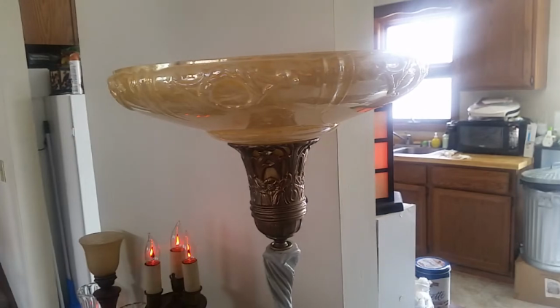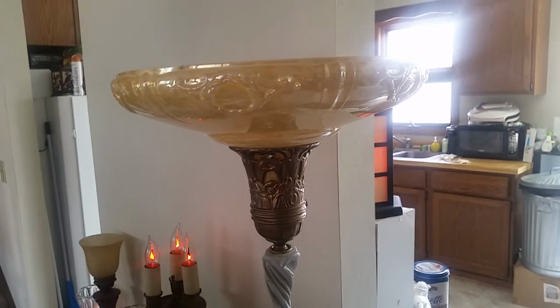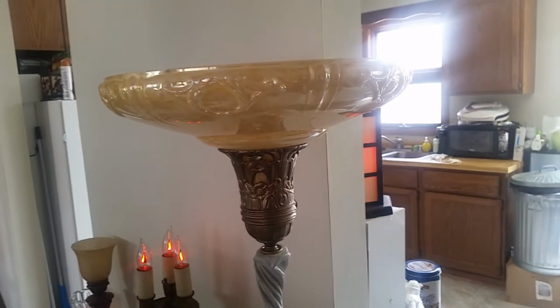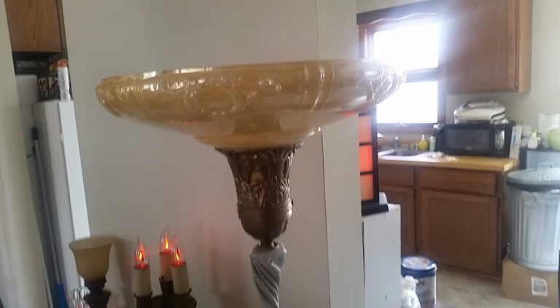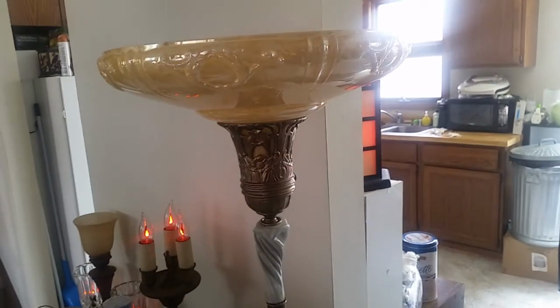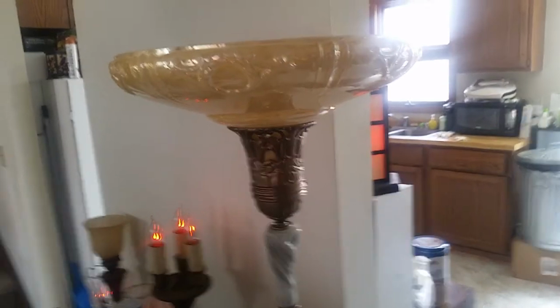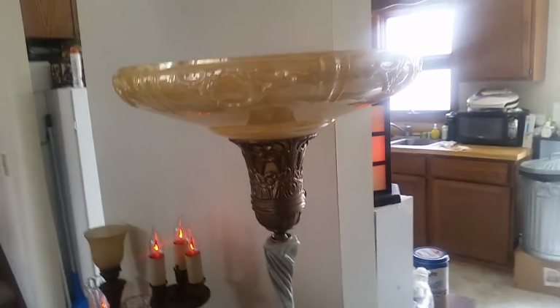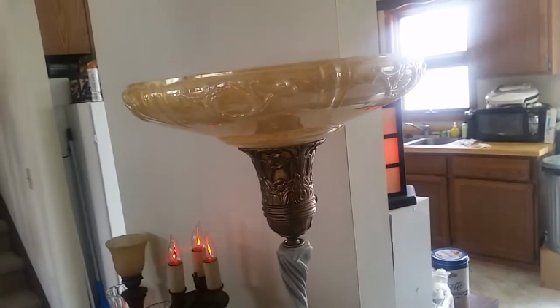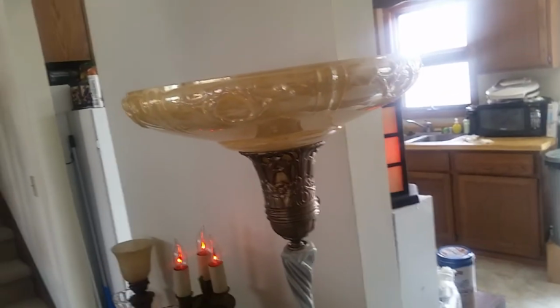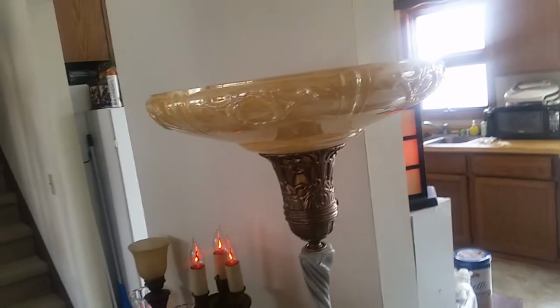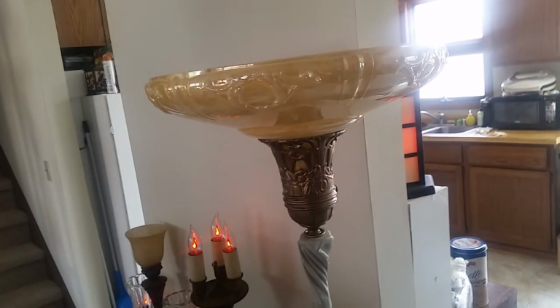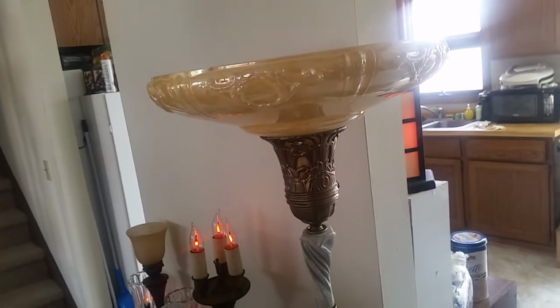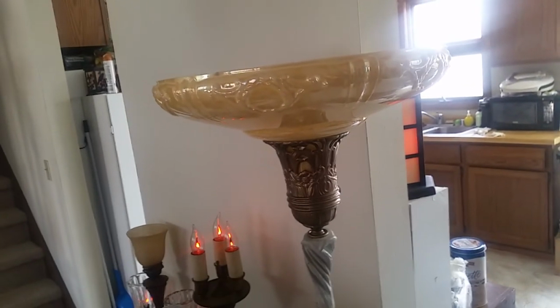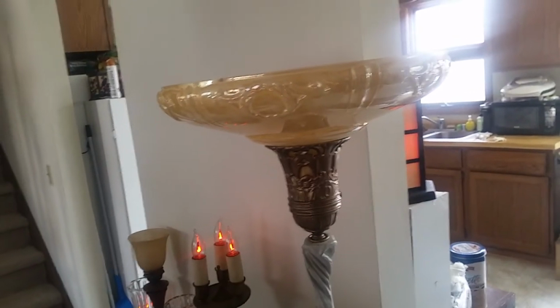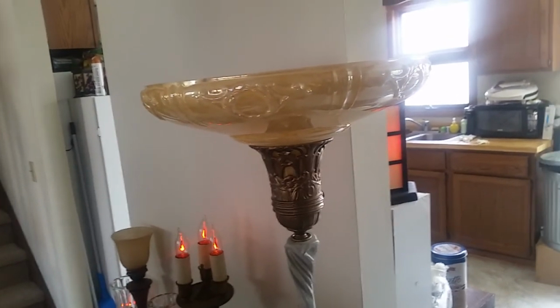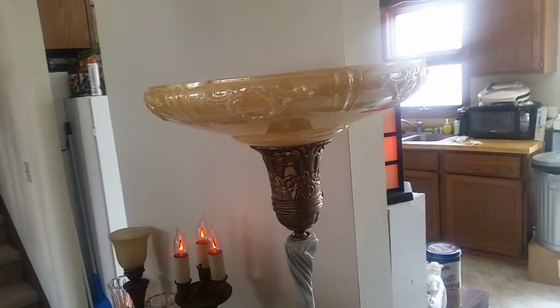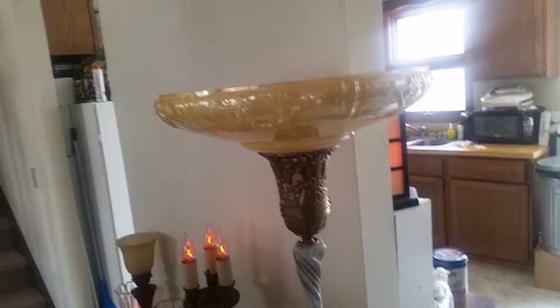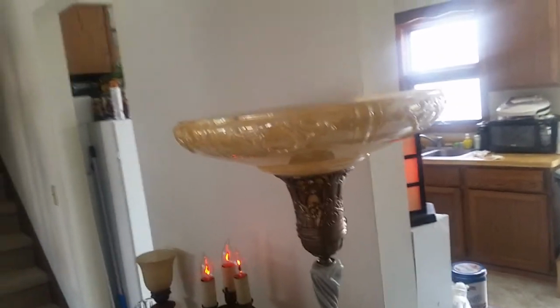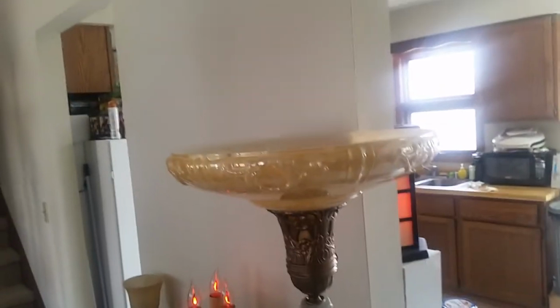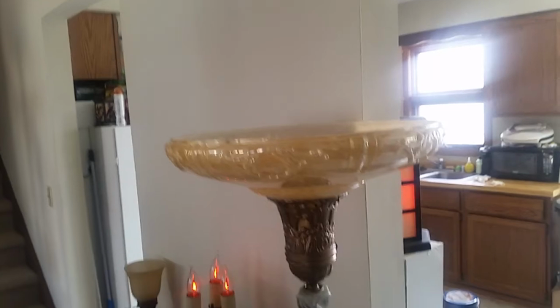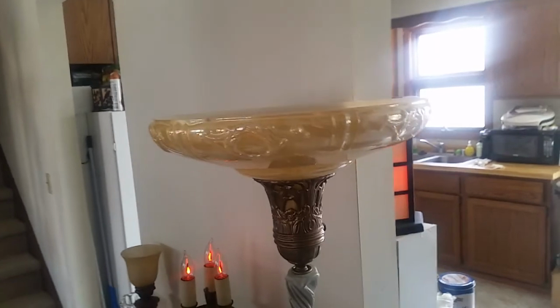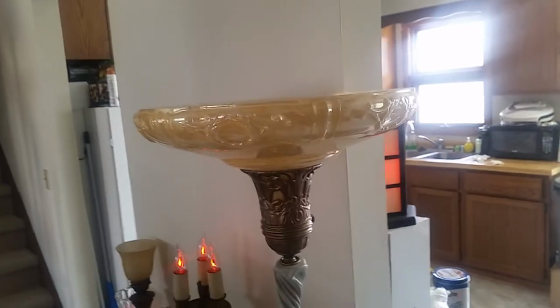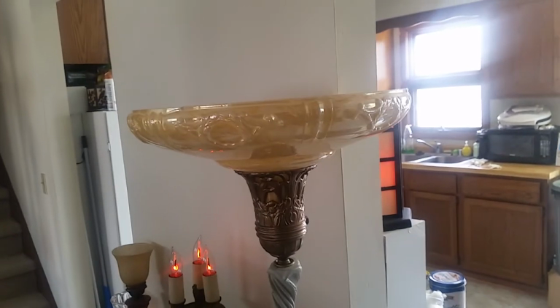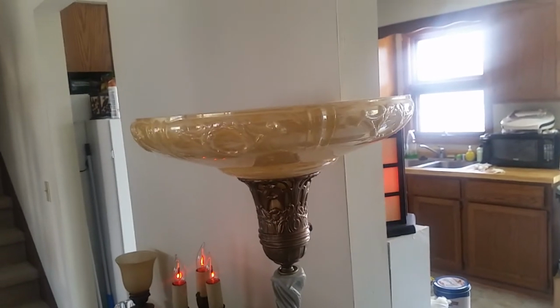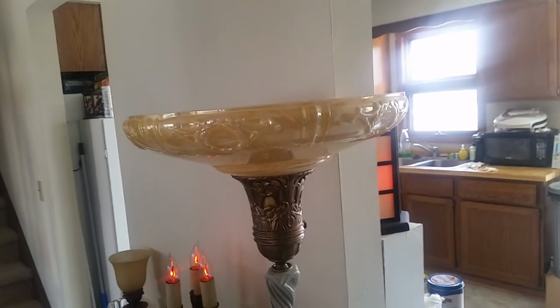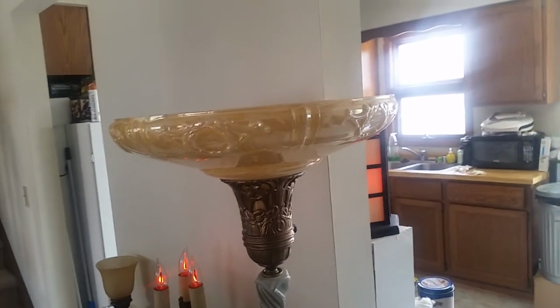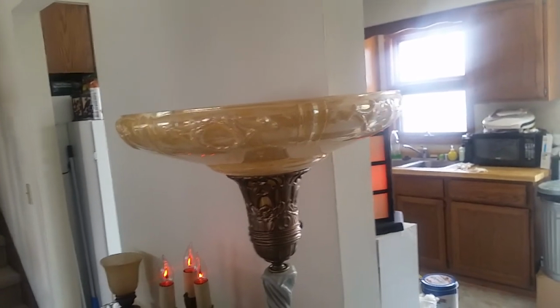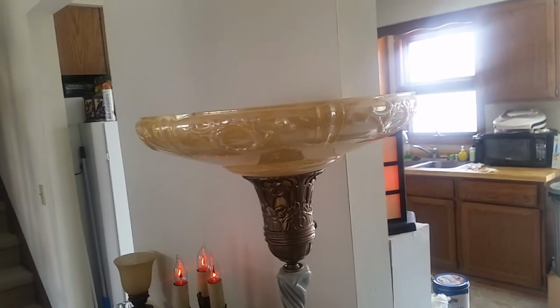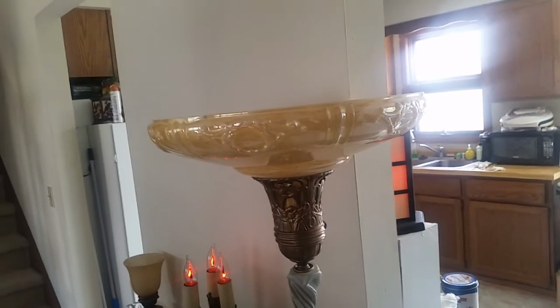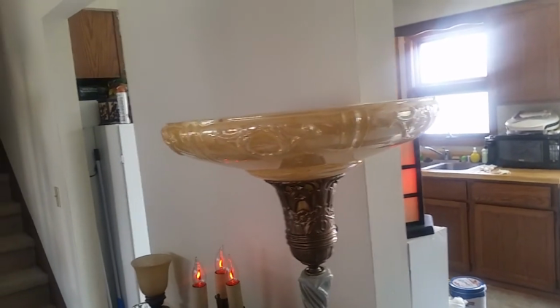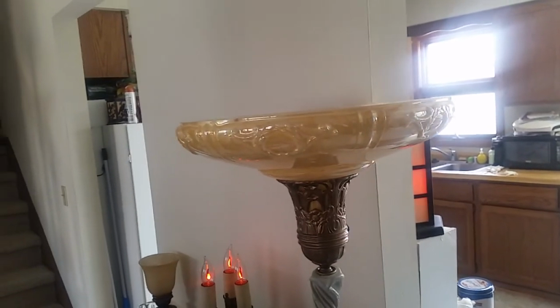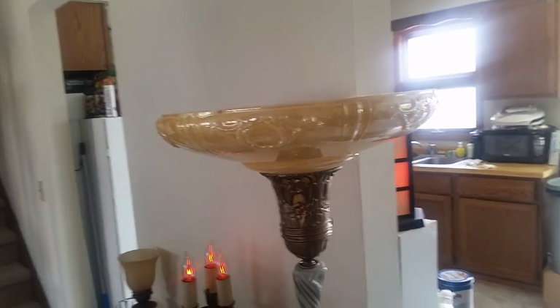Hey guys, just a quick video about the antique torture lamps in my living room. I finally got around to converting them all to using the proper type of shade holders.